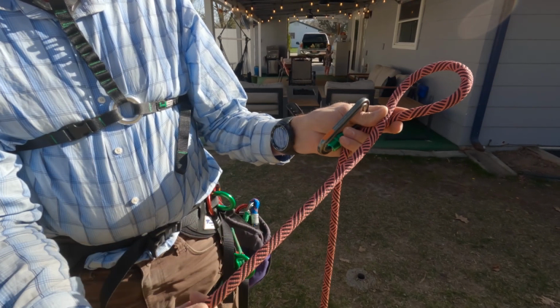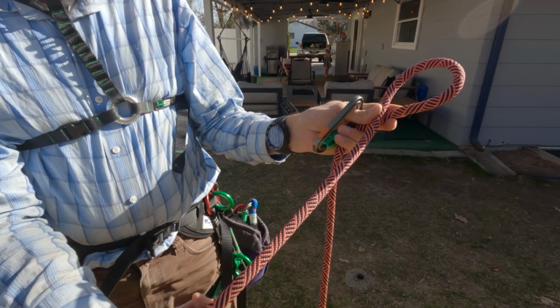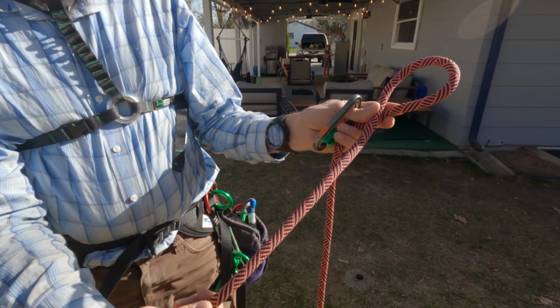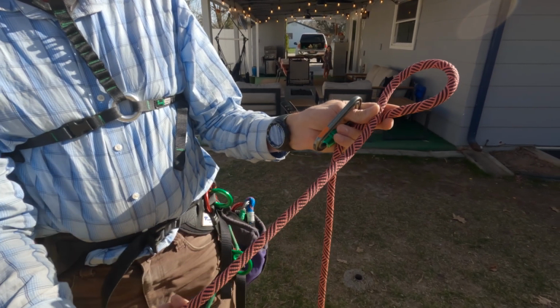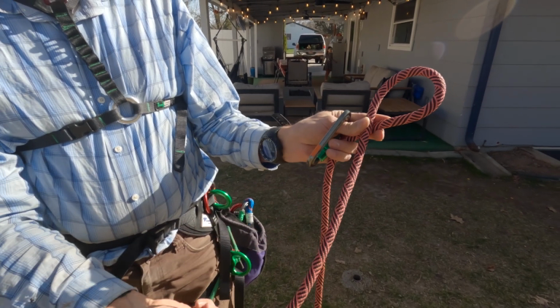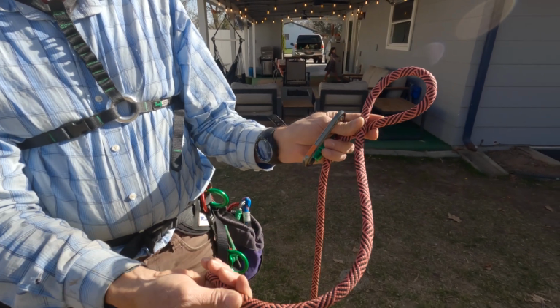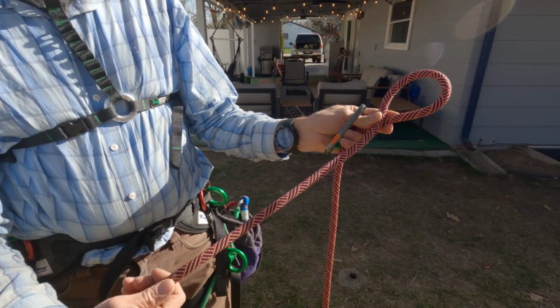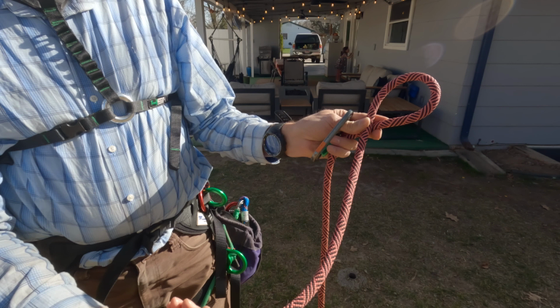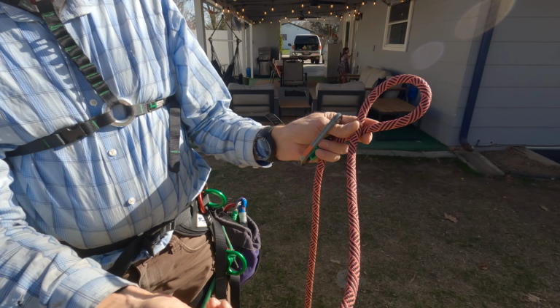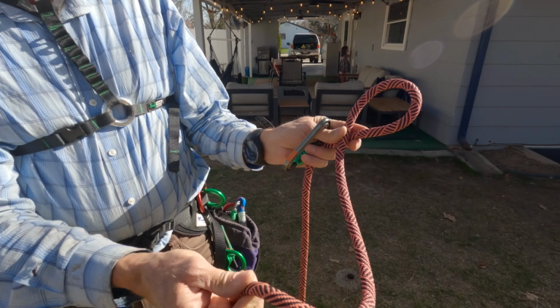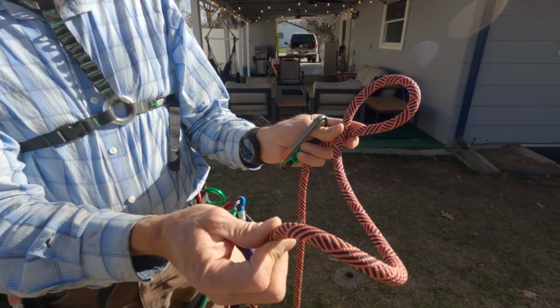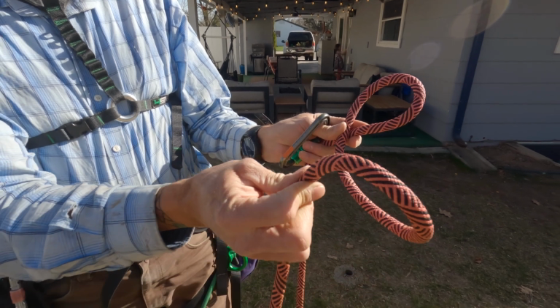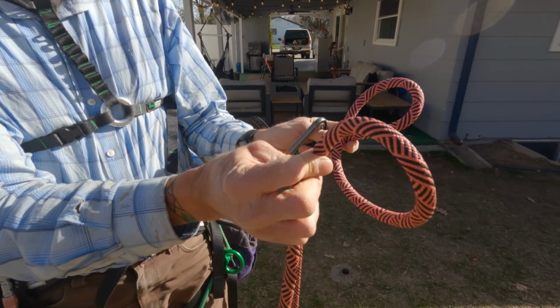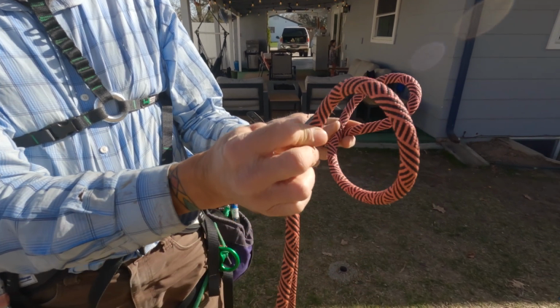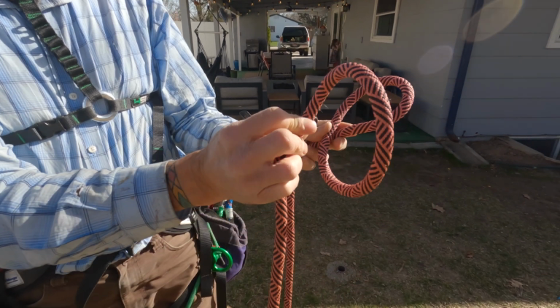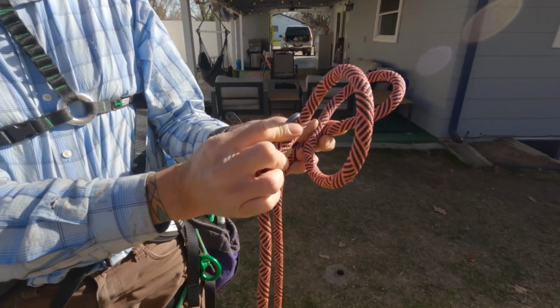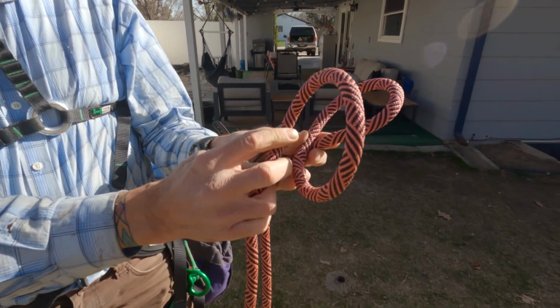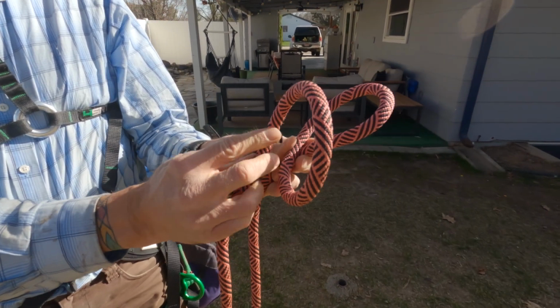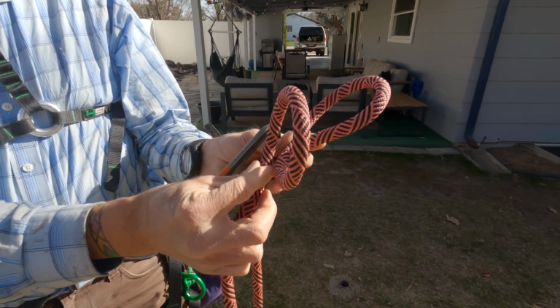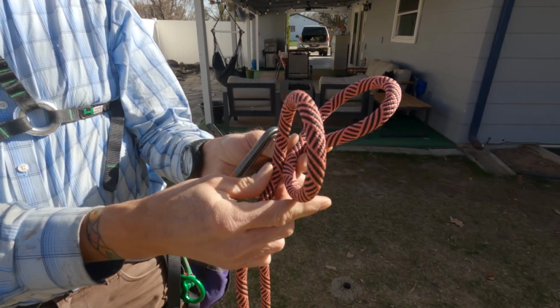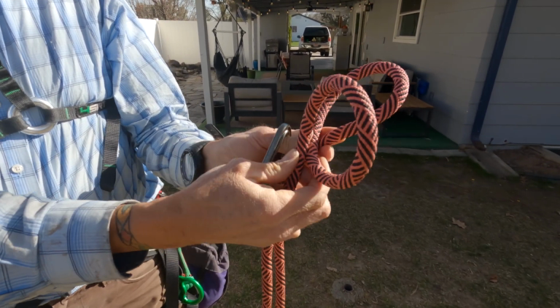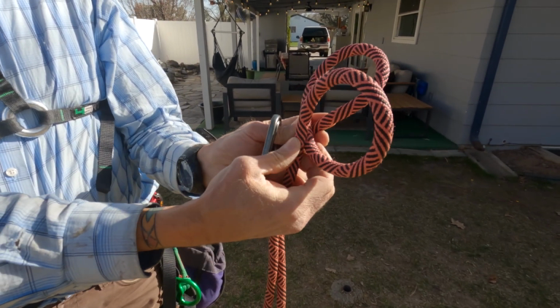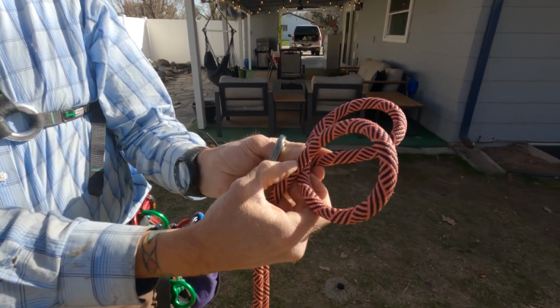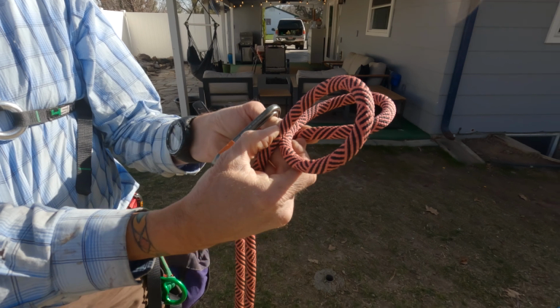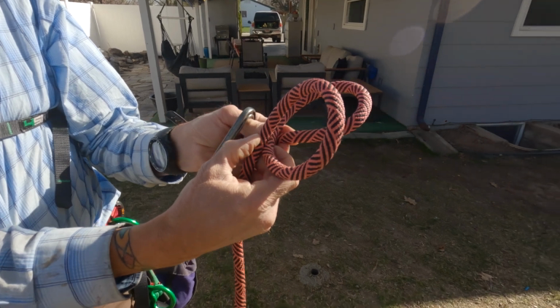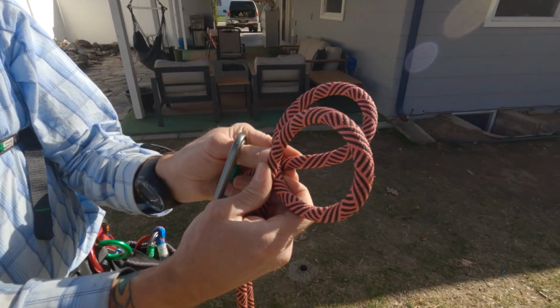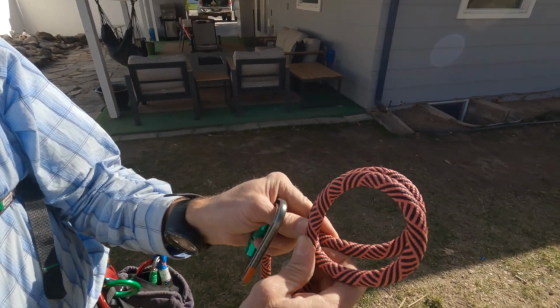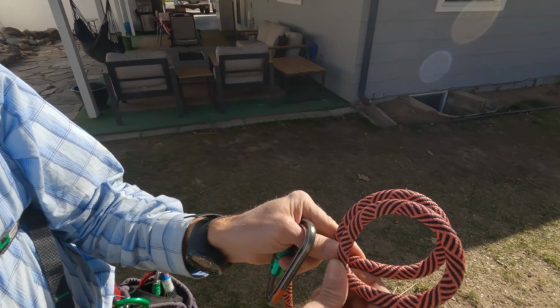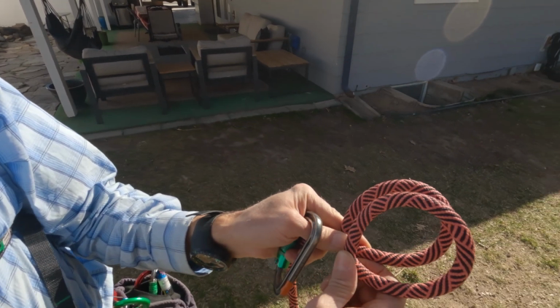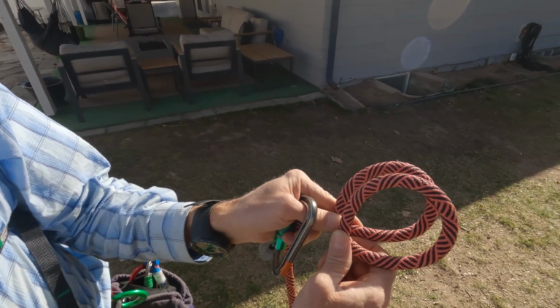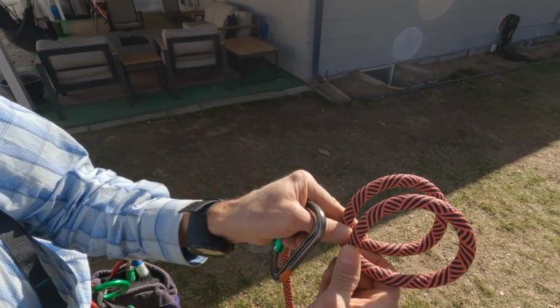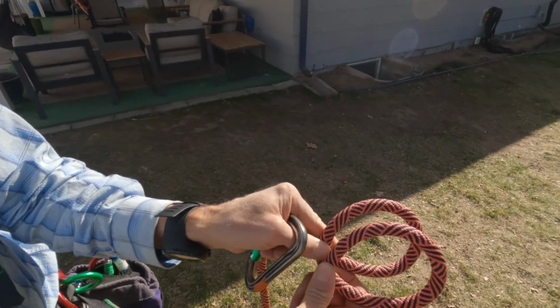Then I'm going to take my right hand and do the exact same thing — make a bite in the rope and cross over the top. Now I have two bunny ears and the second one is on top.